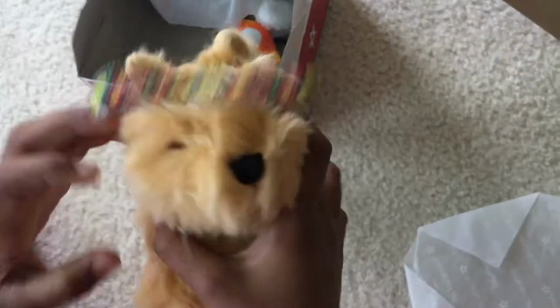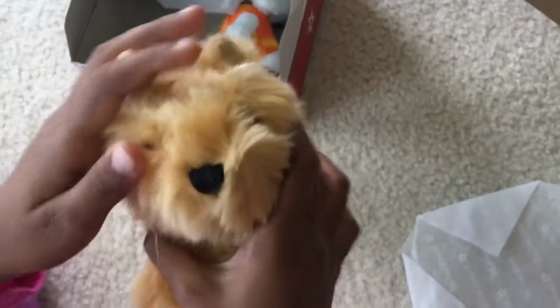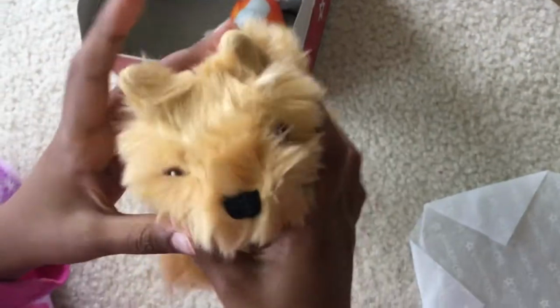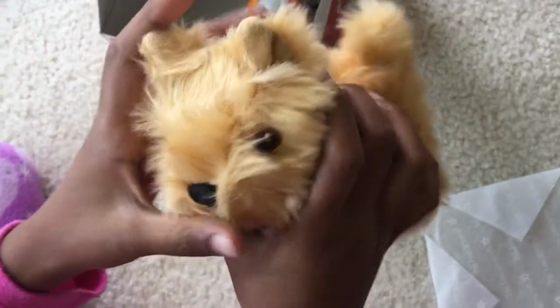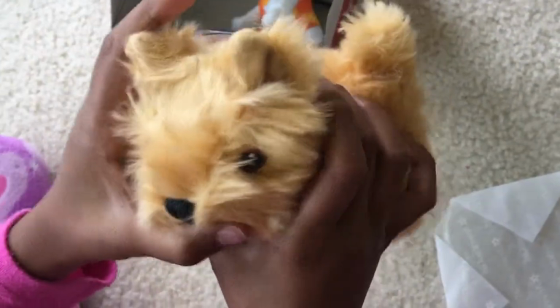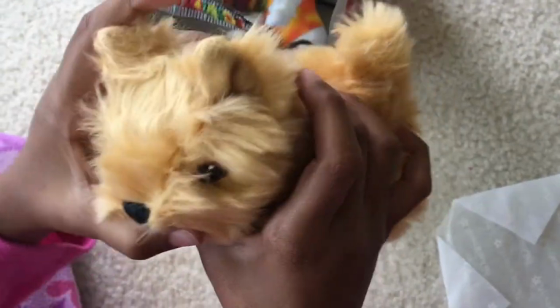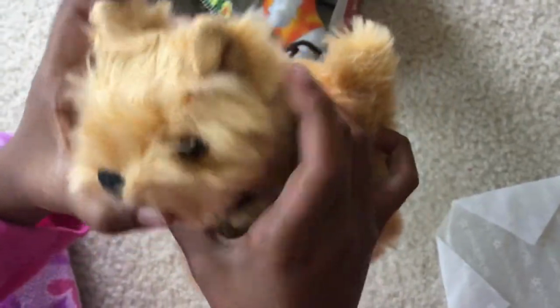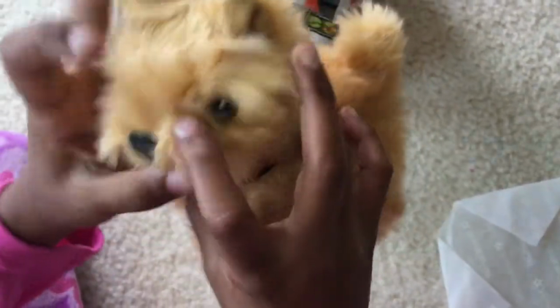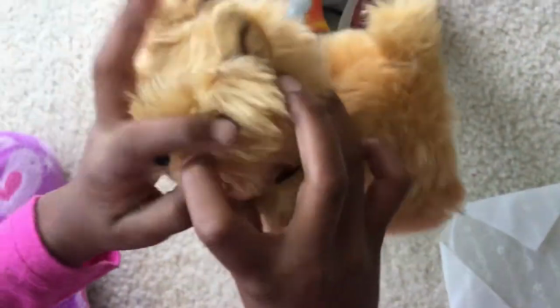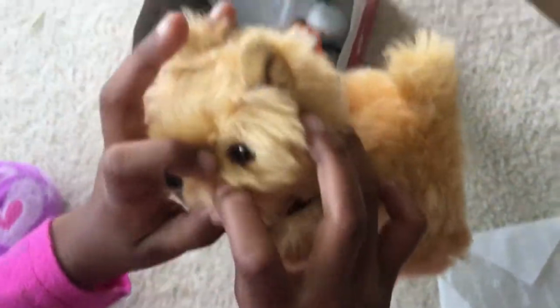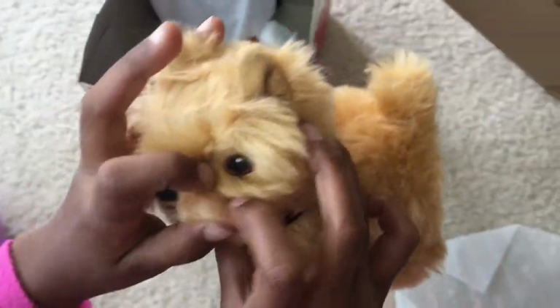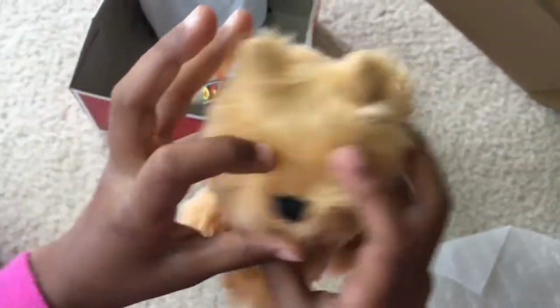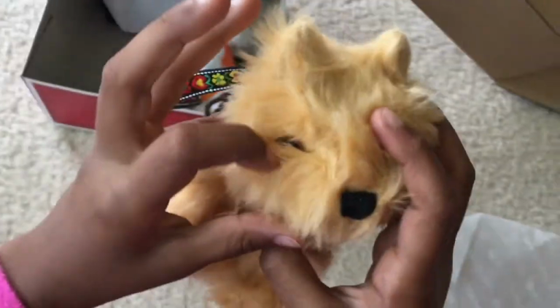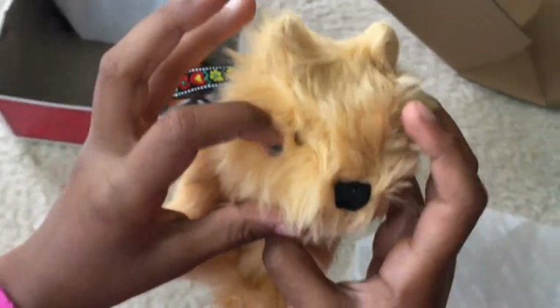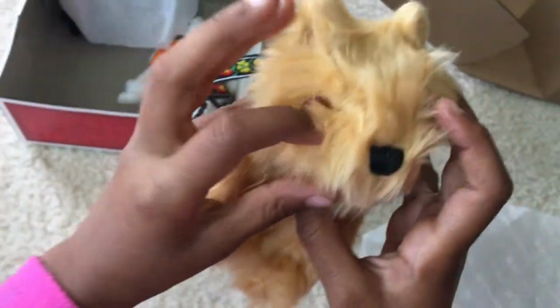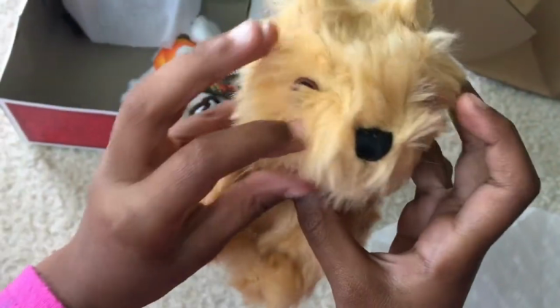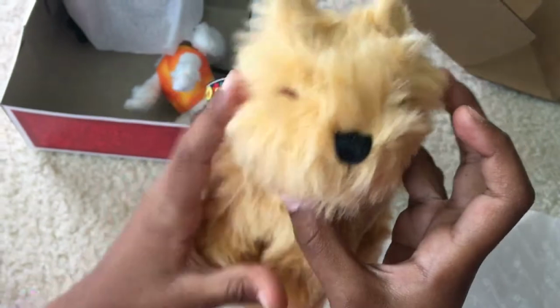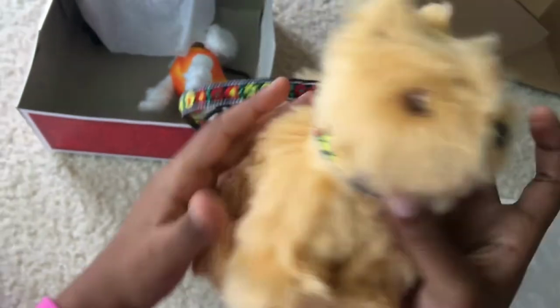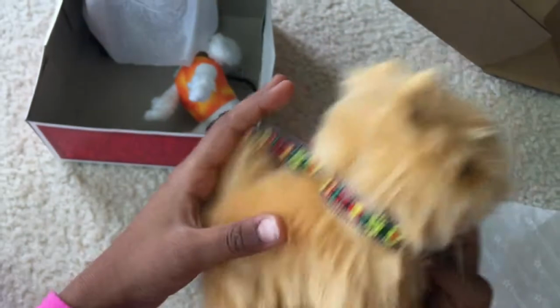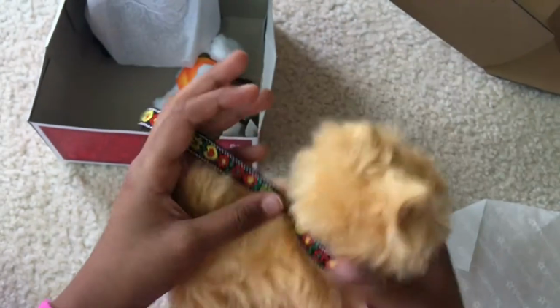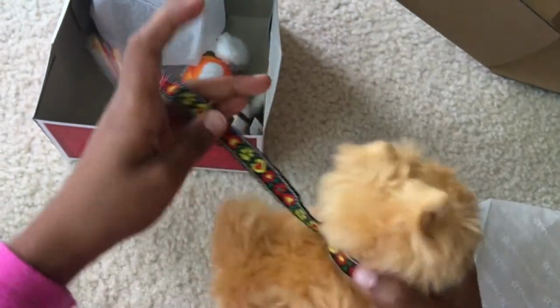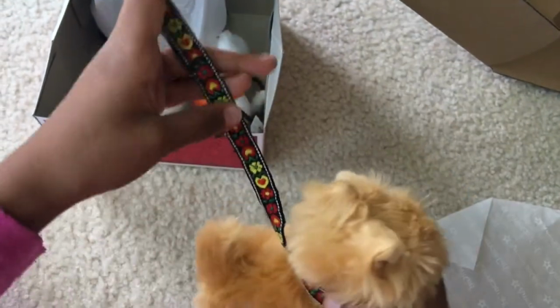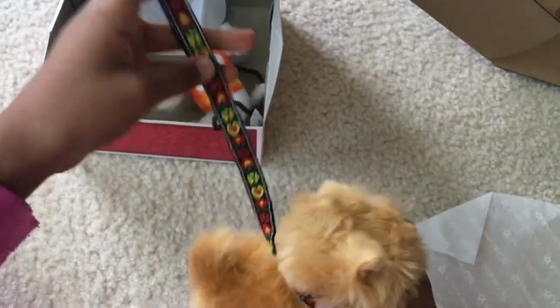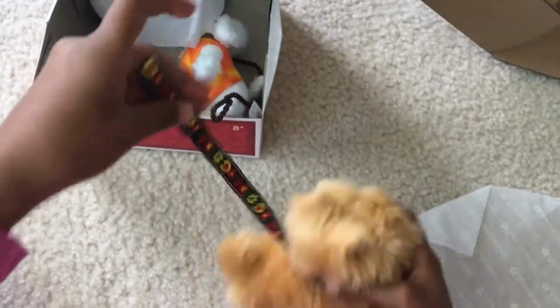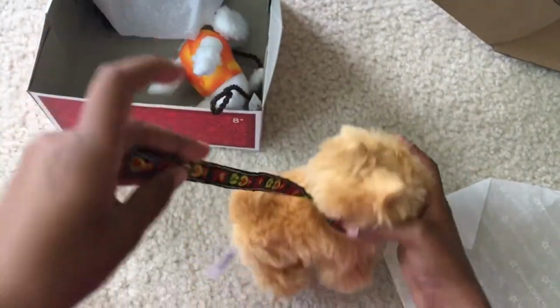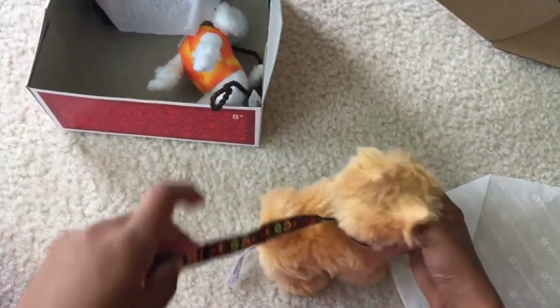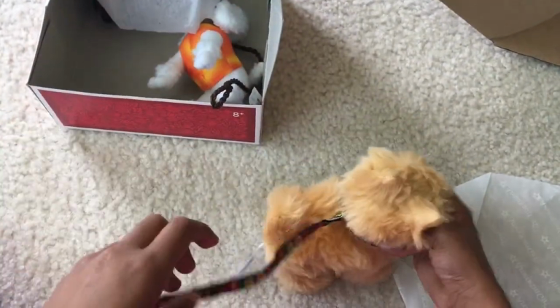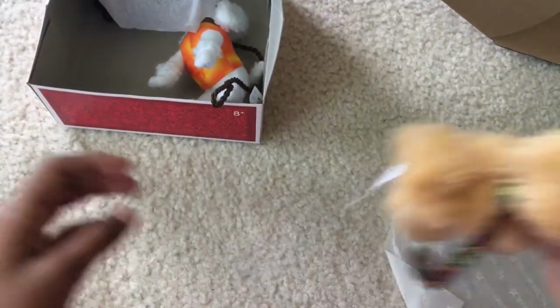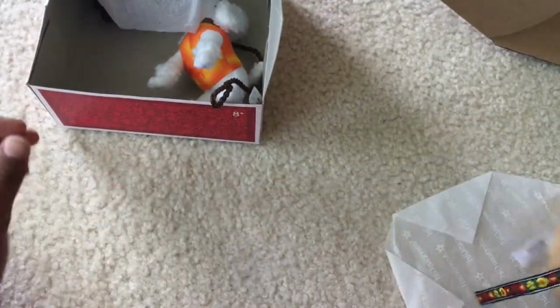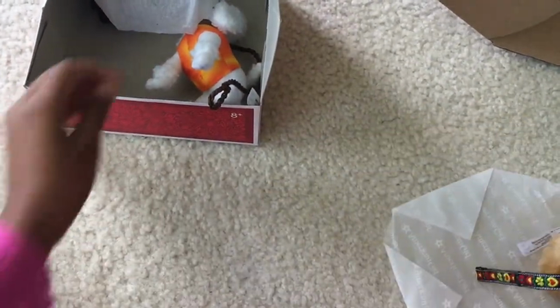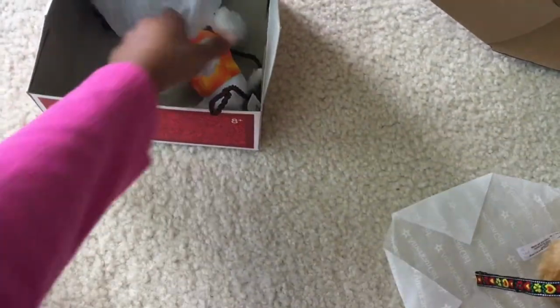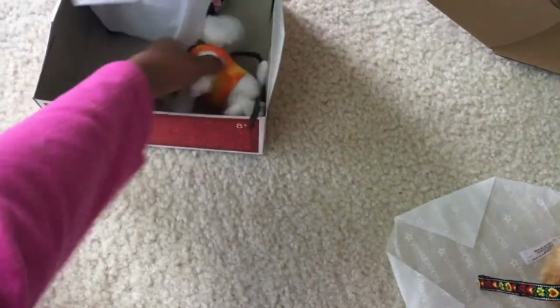Here is a terrier with a colorful leash. It has hearts and flowers on it. How pretty!